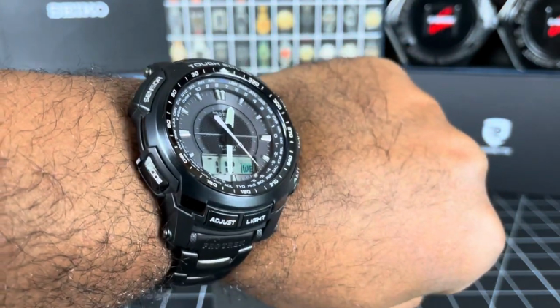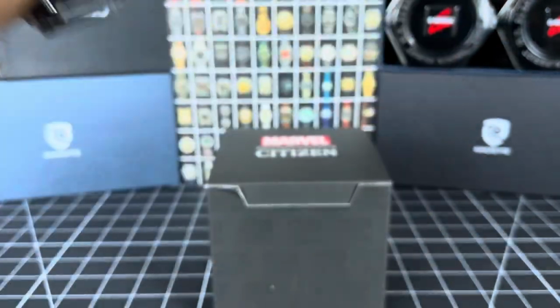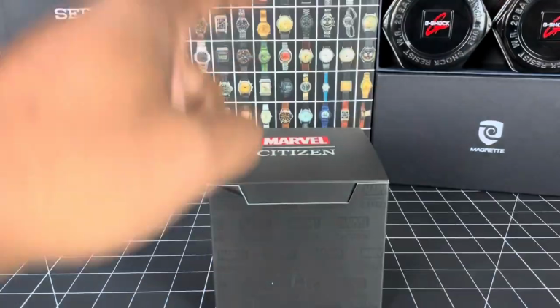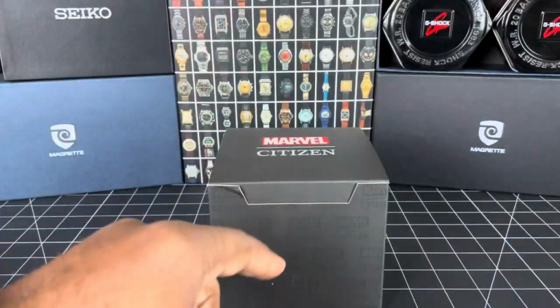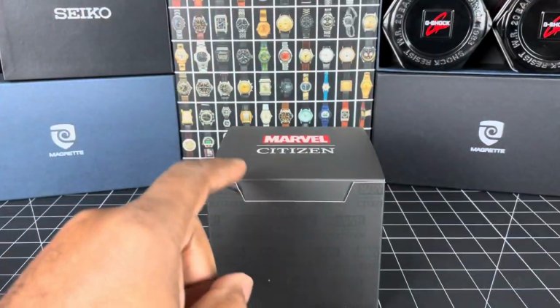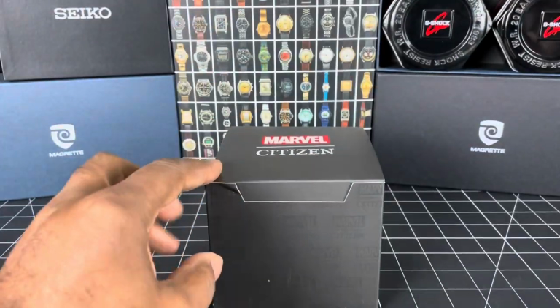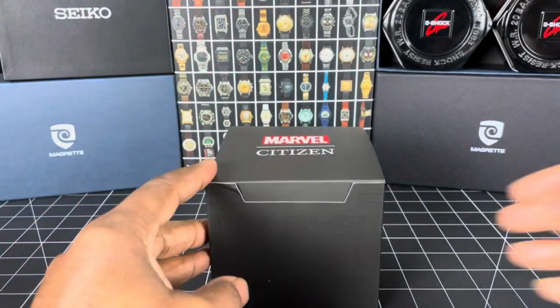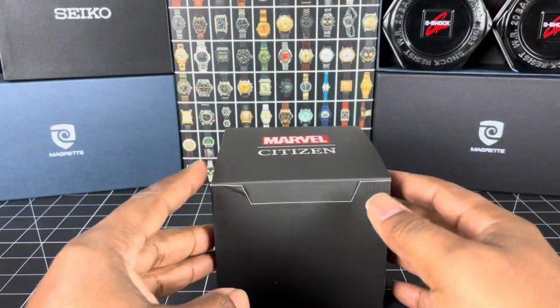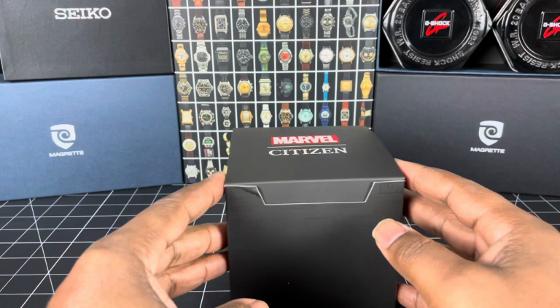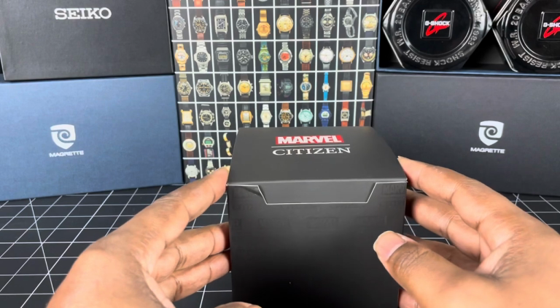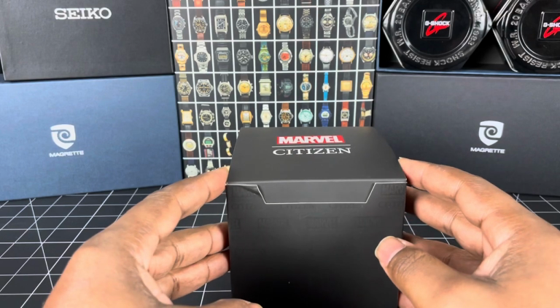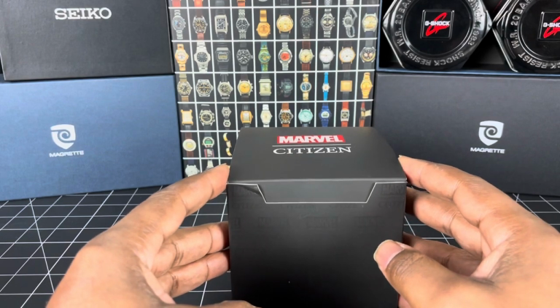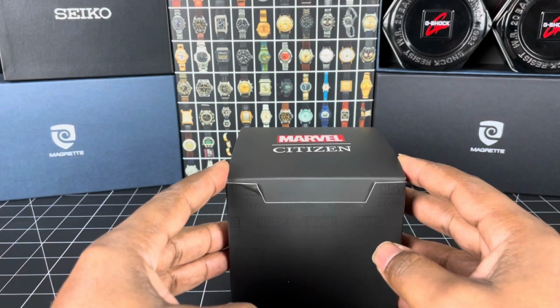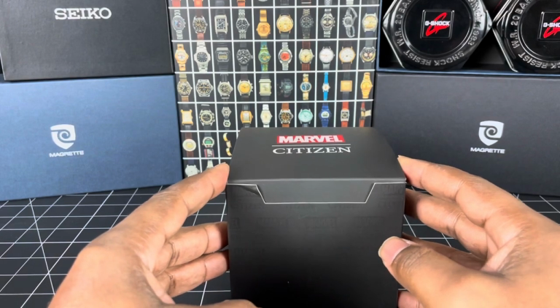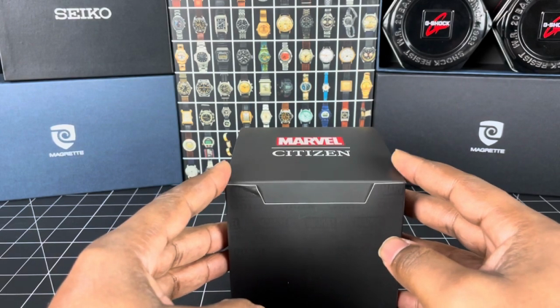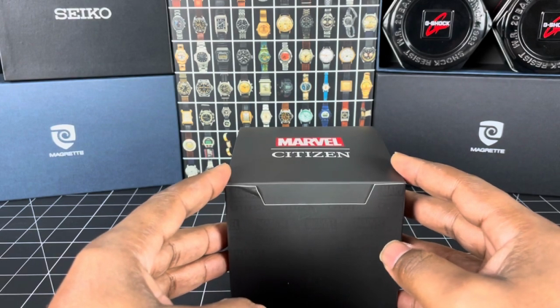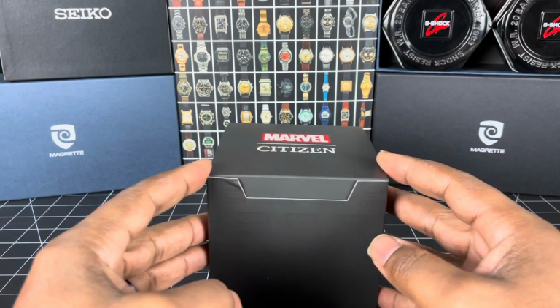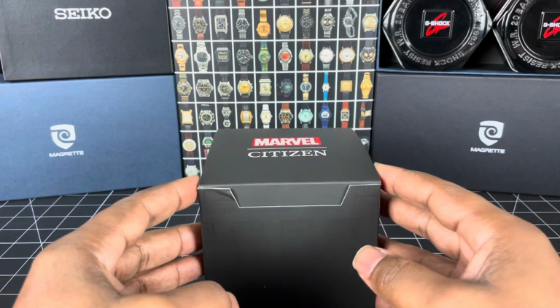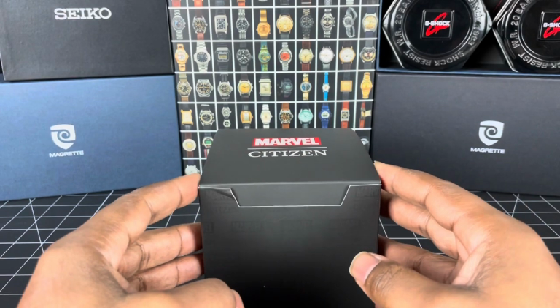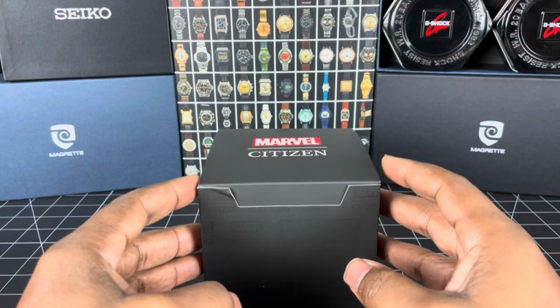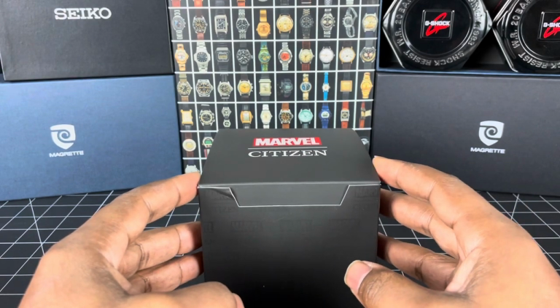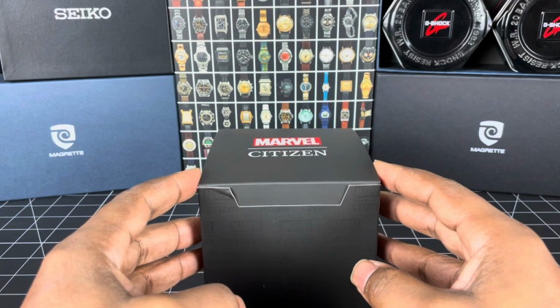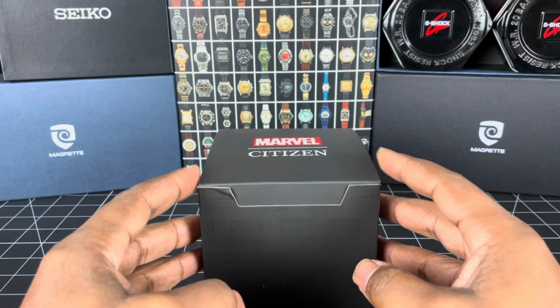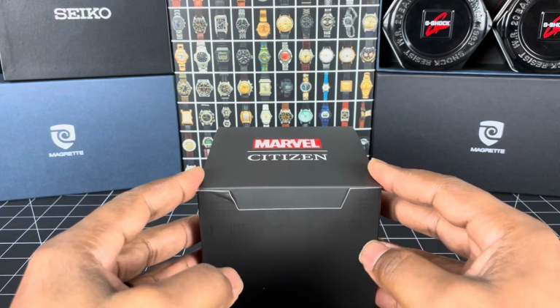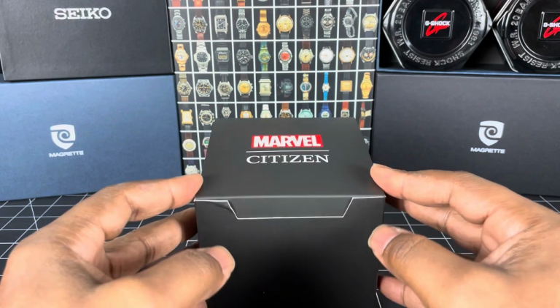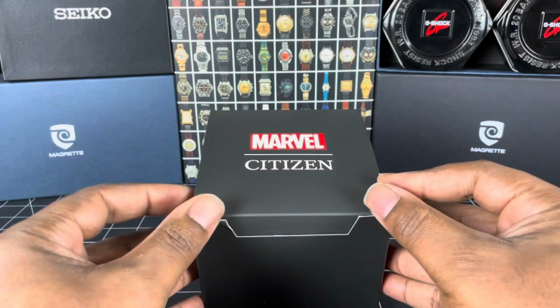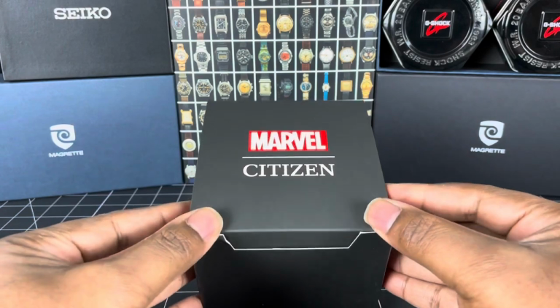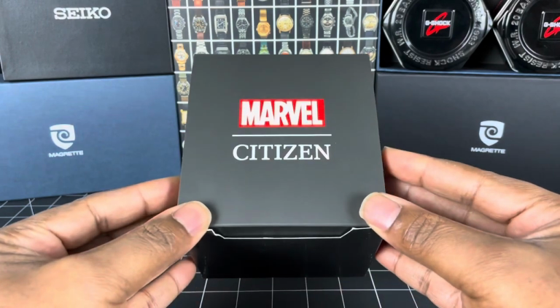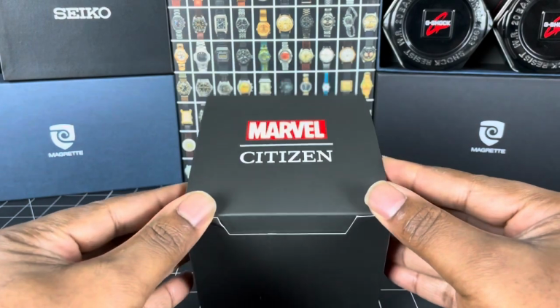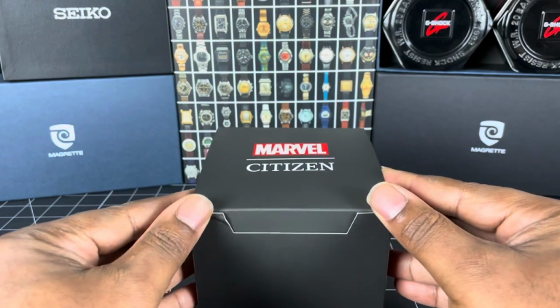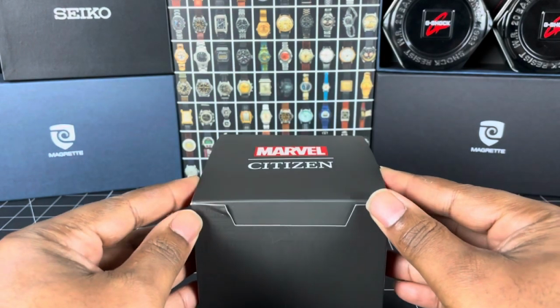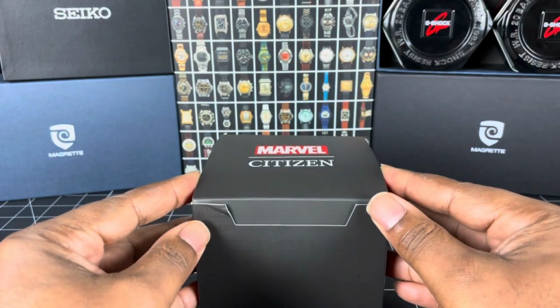Anyway, on with the review. My friend and fellow watch enthusiast, Dane, has lent me another batch of watches from his collection and this is the first of the new batch.